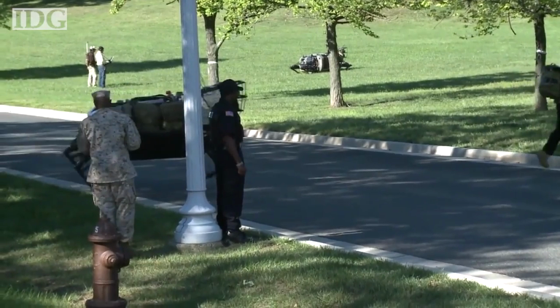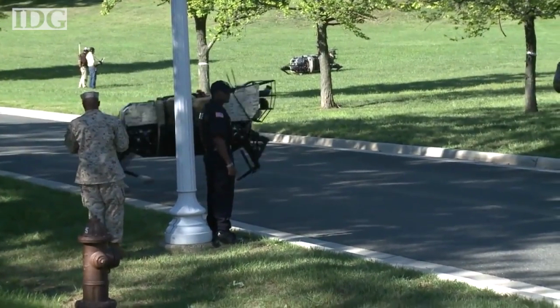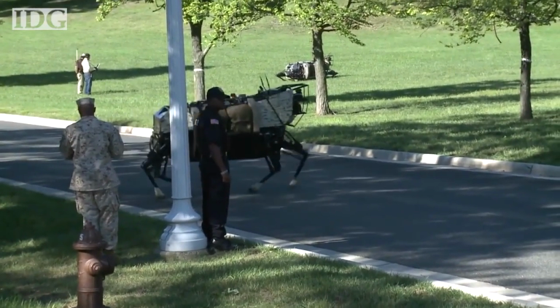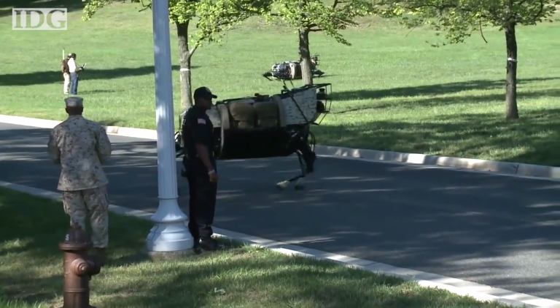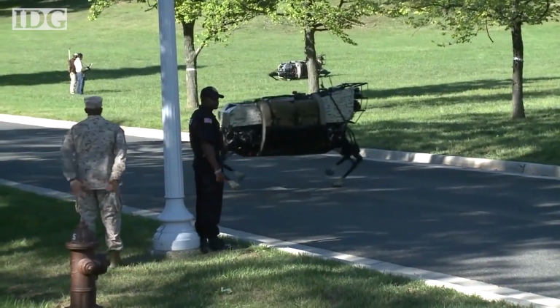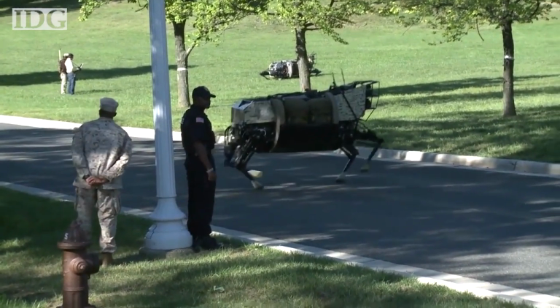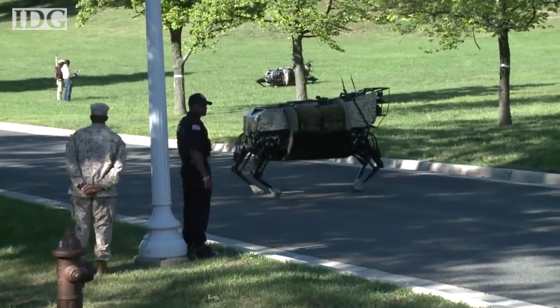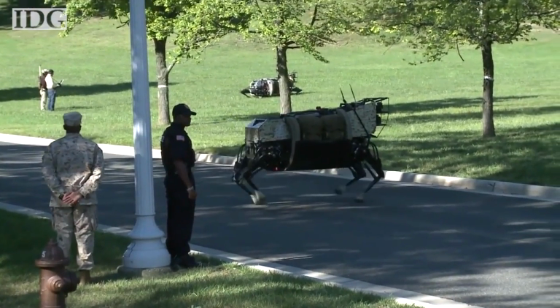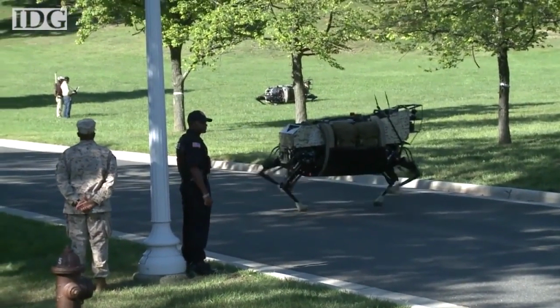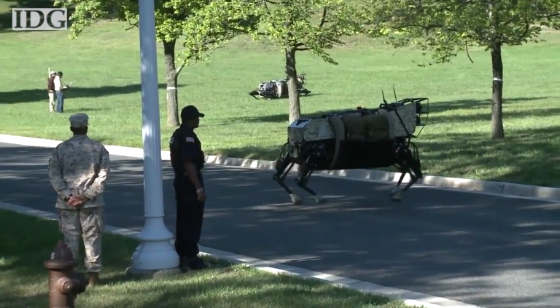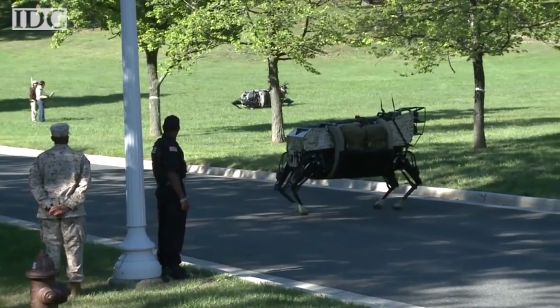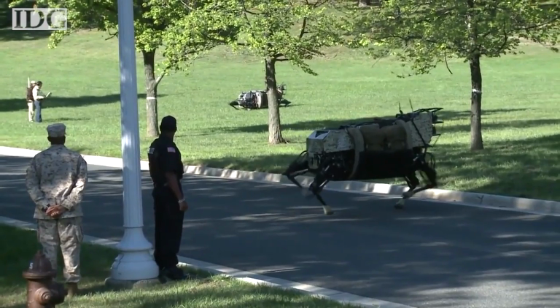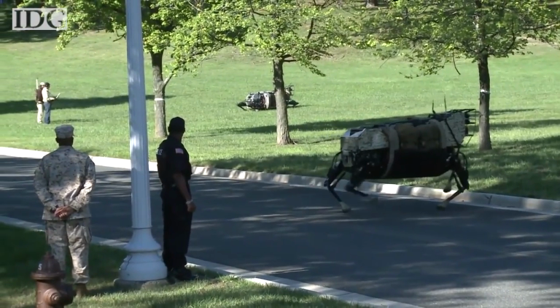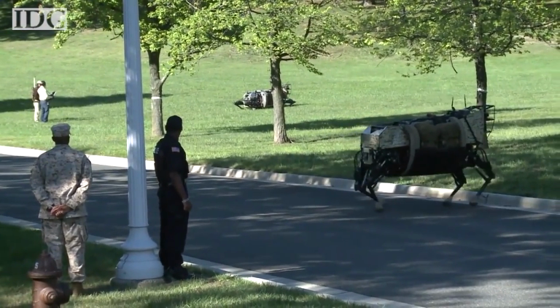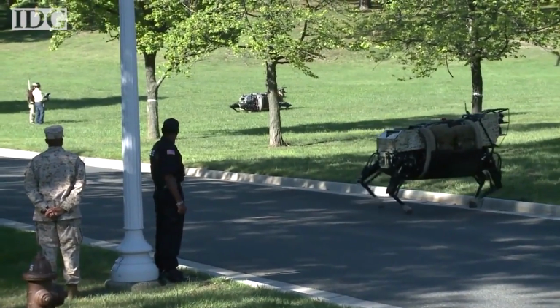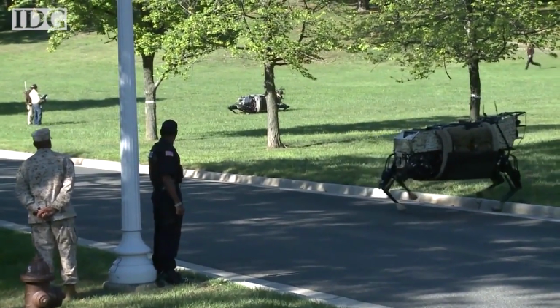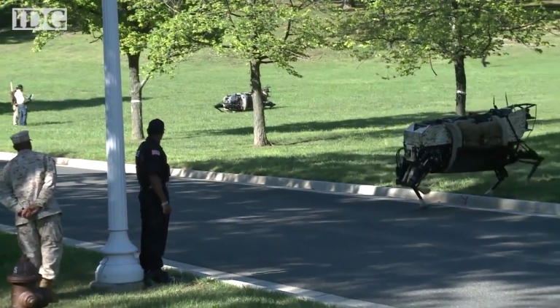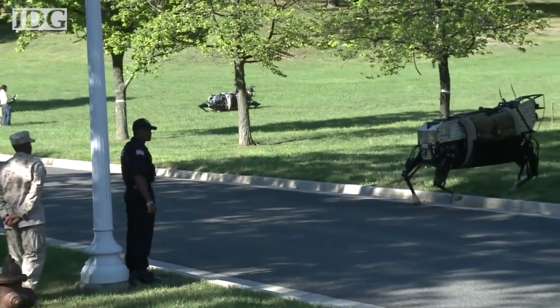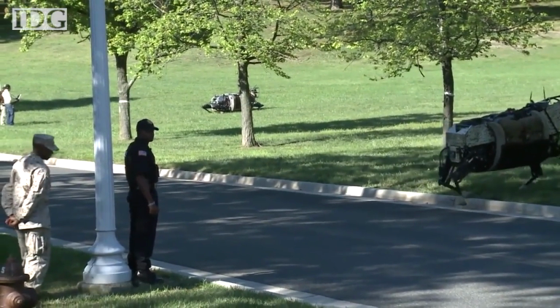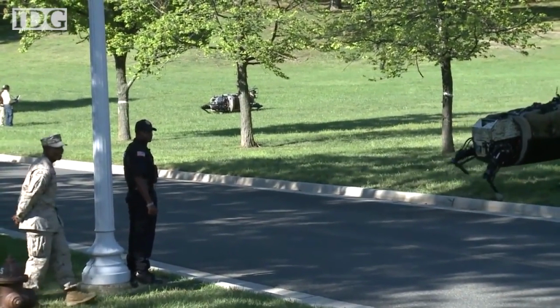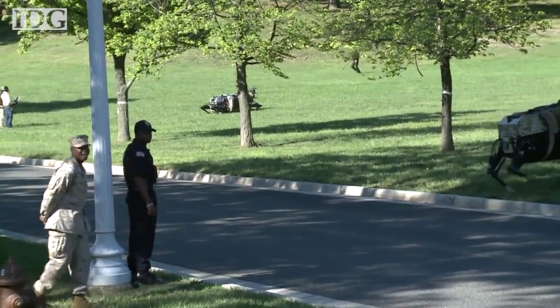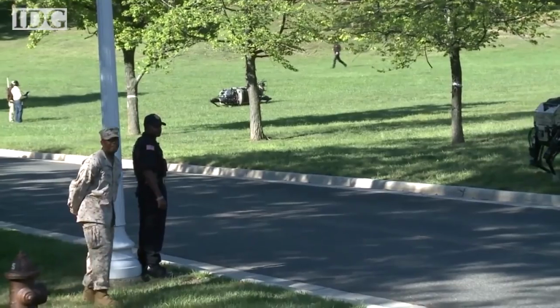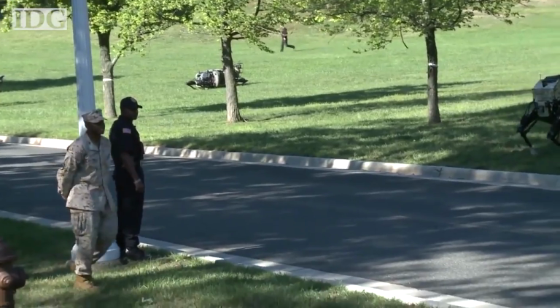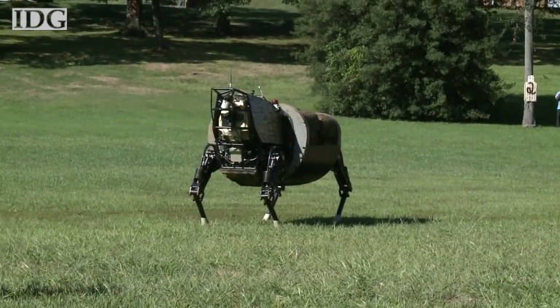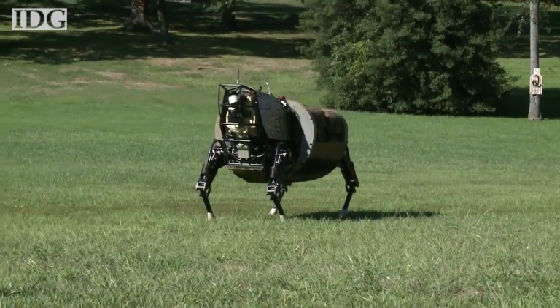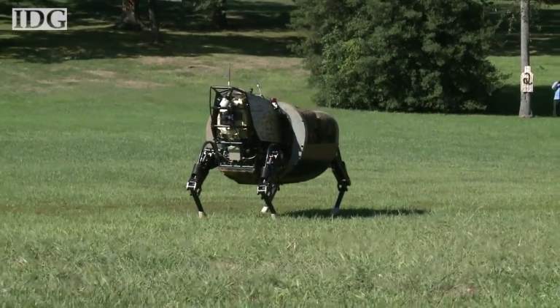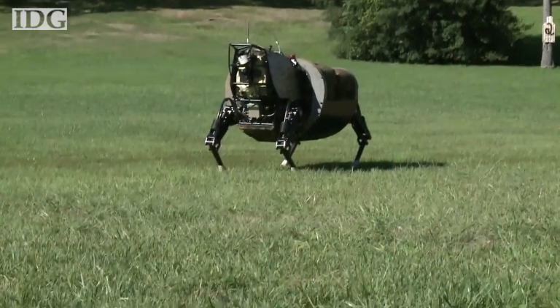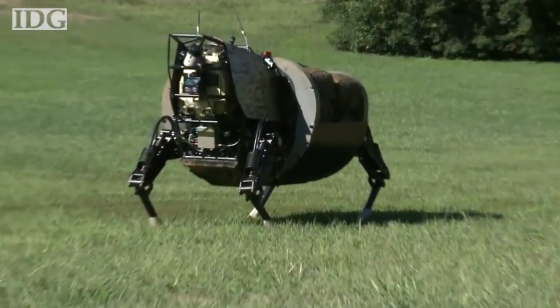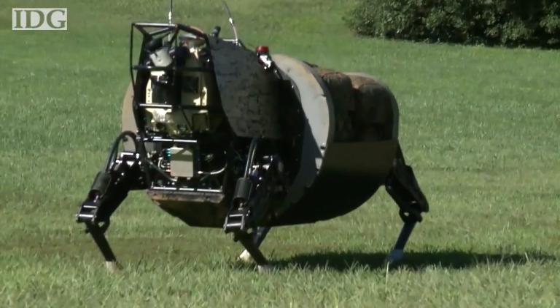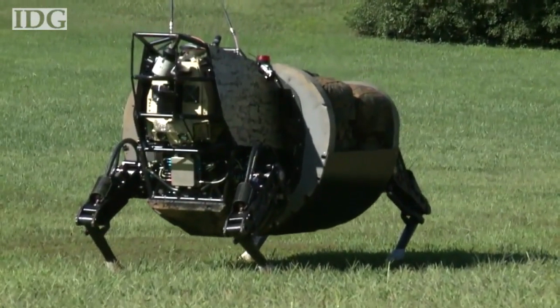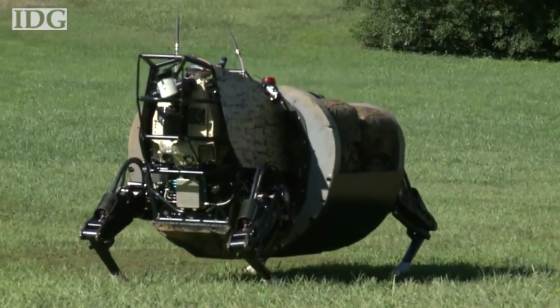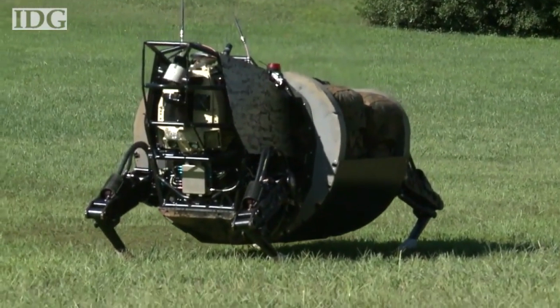Tests are scheduled to take place approximately every quarter between now and the end of the program. In December this year, it will take part in its first test with the Marine Corps Warfighting Laboratory at a base somewhere in the U.S. Martin Williams, IDG News Service.